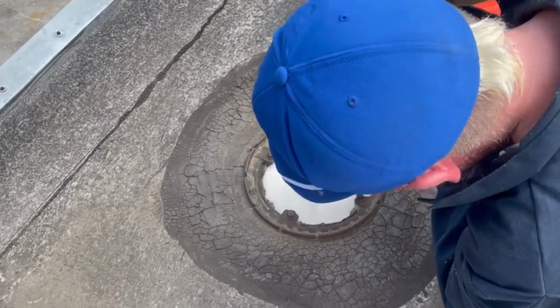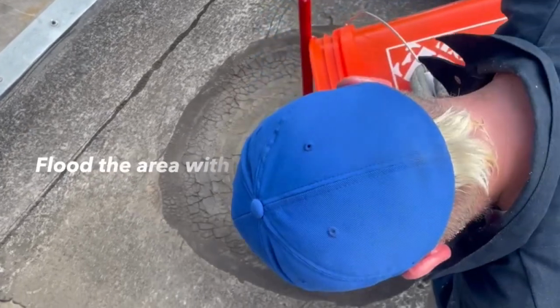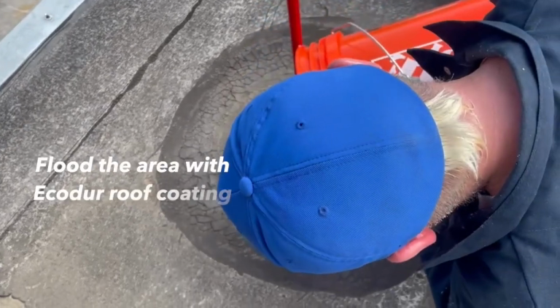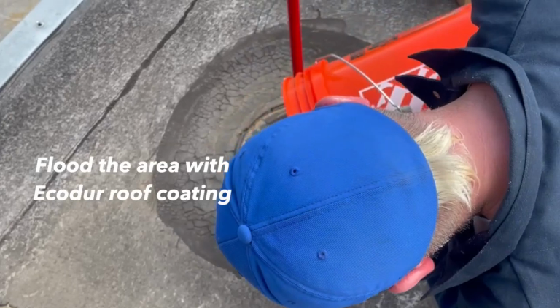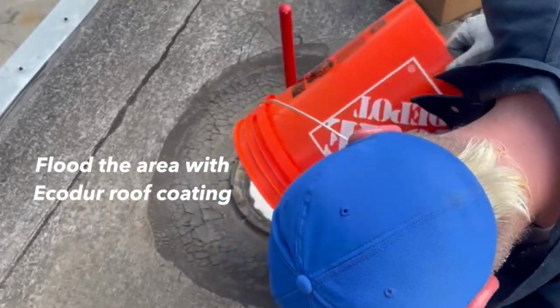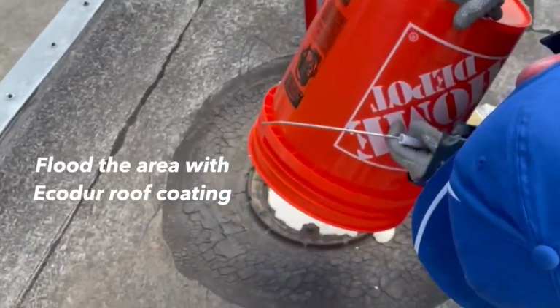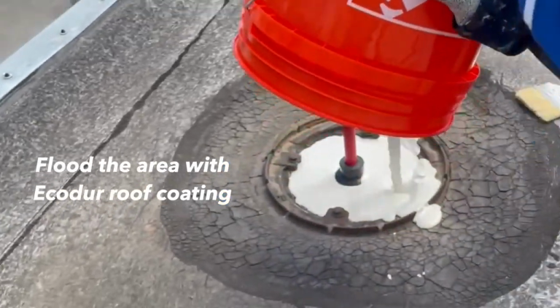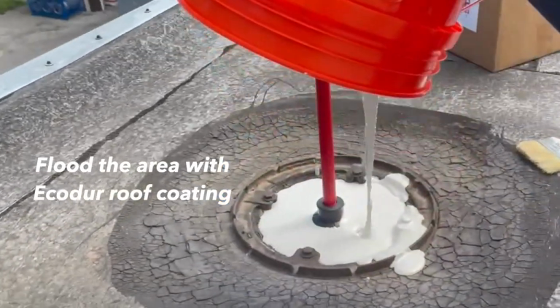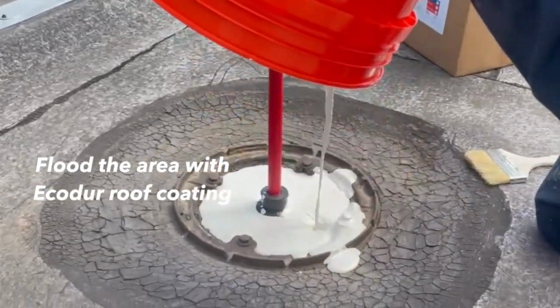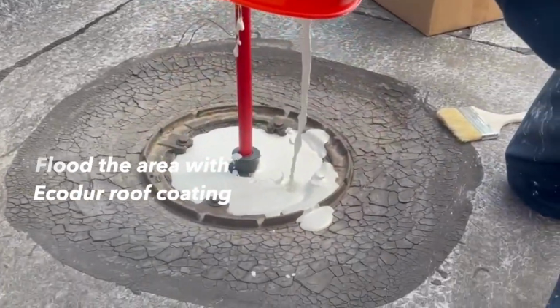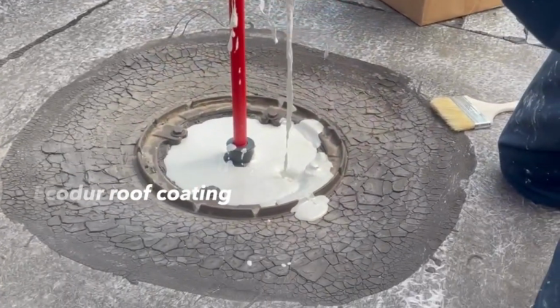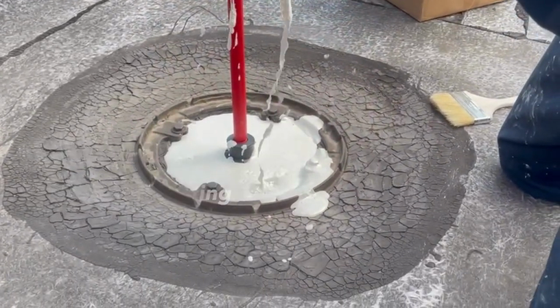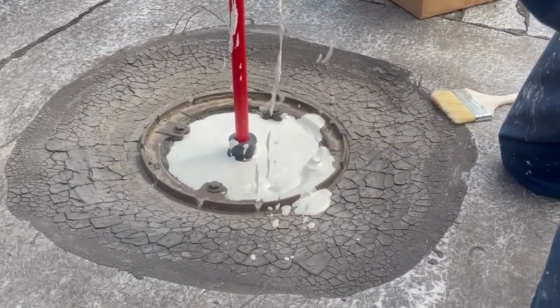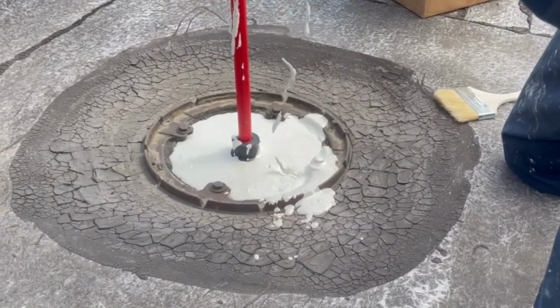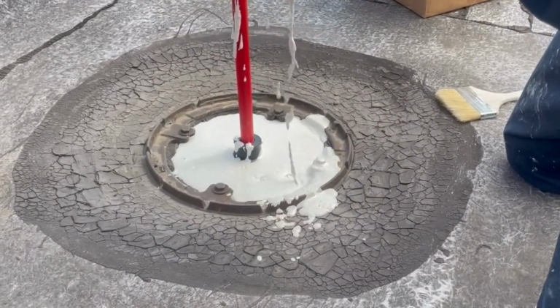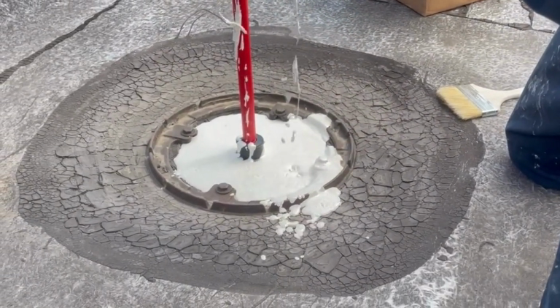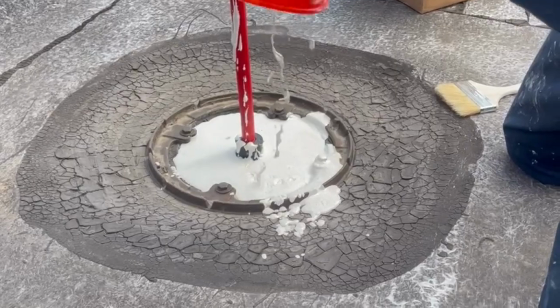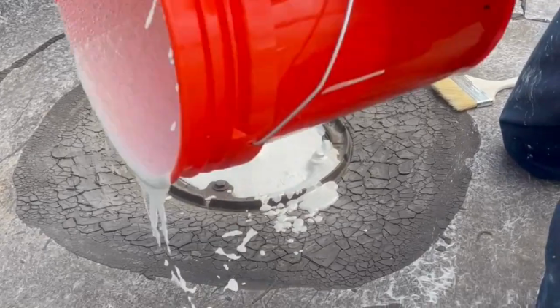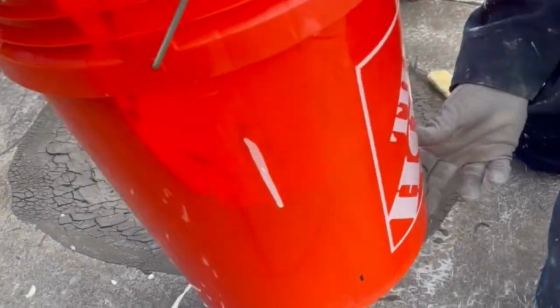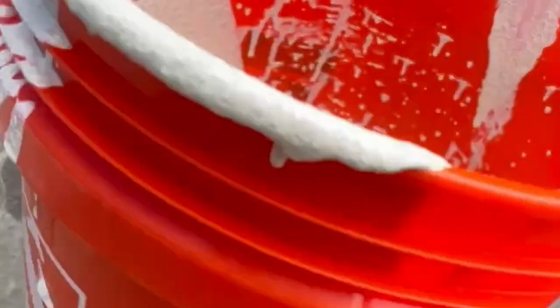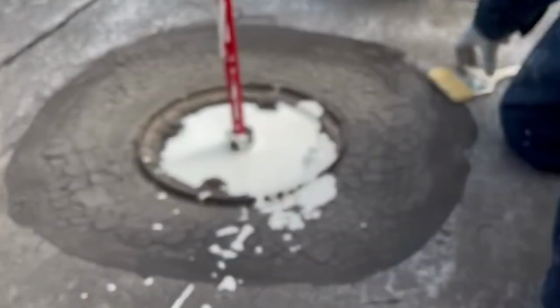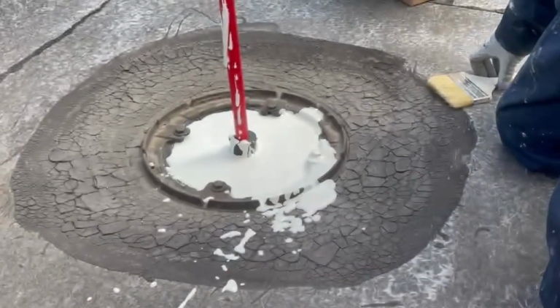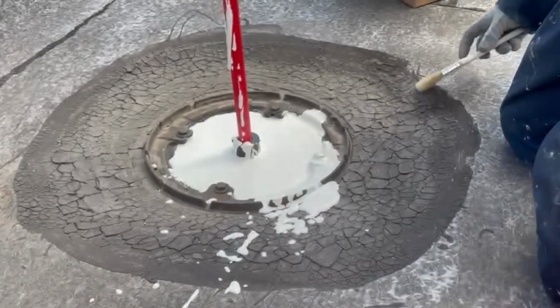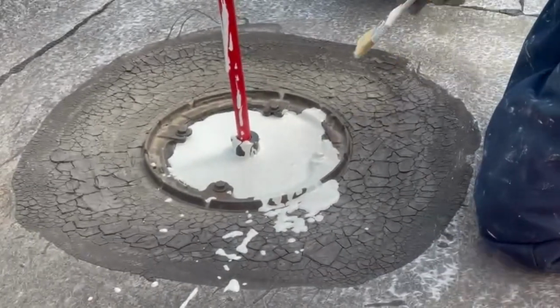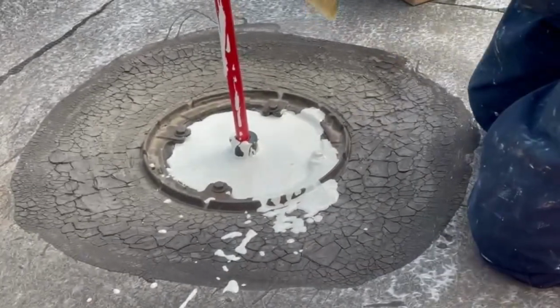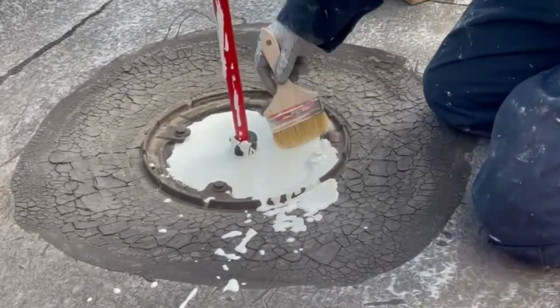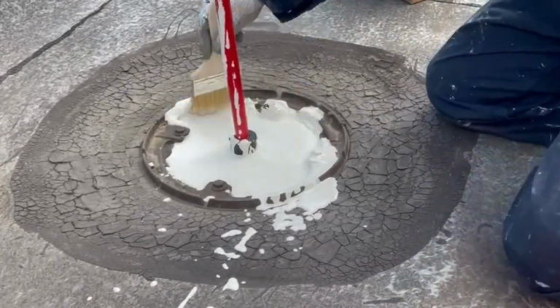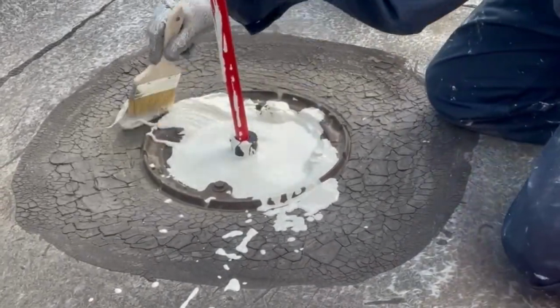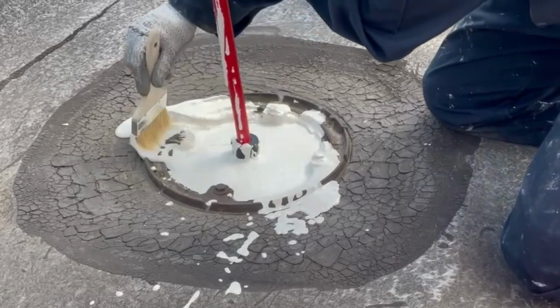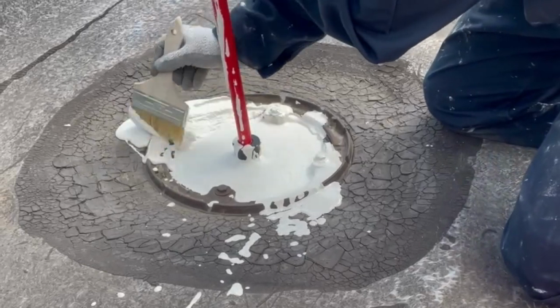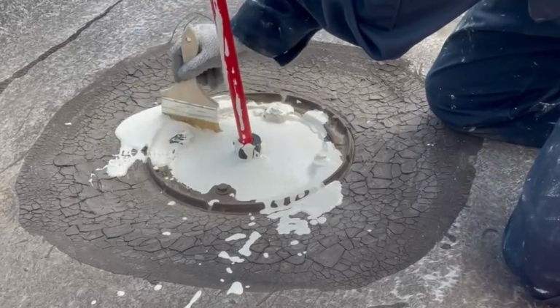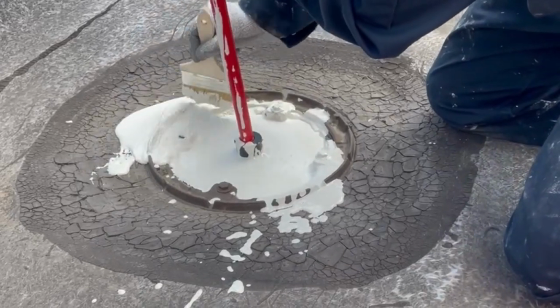You flood that whole basin — now we're getting to areas that we wouldn't normally be able to reach with a brush, so now just work right out of there.